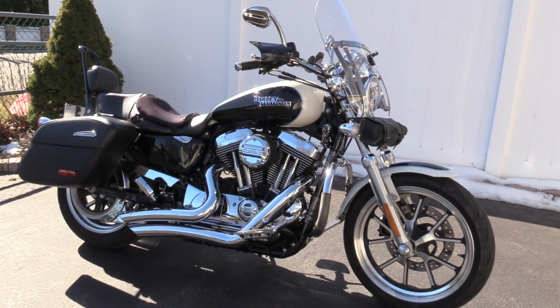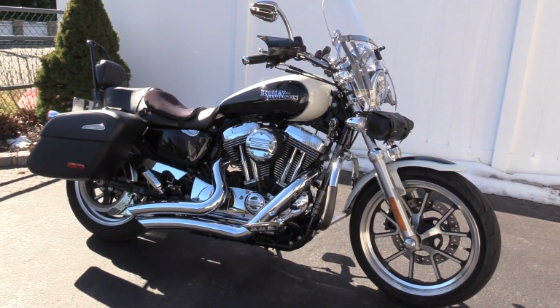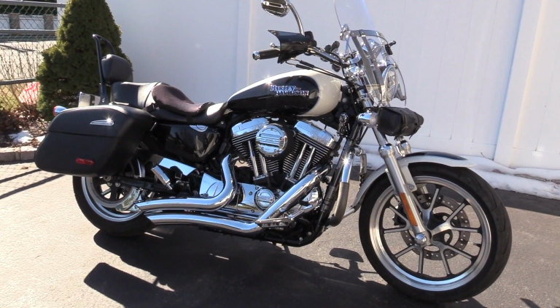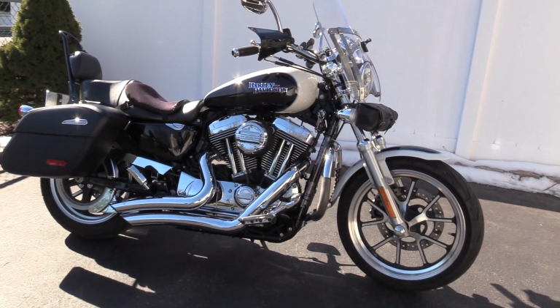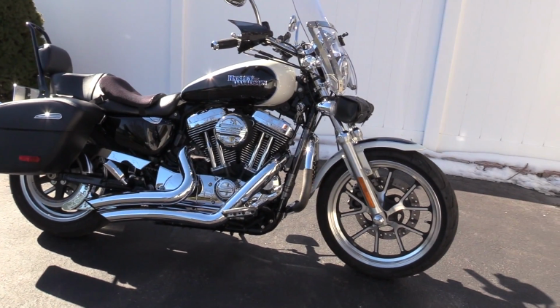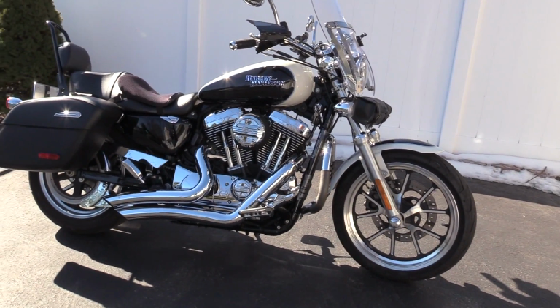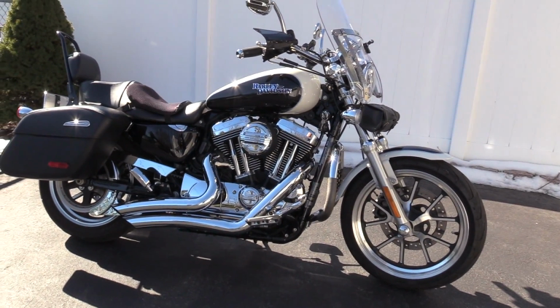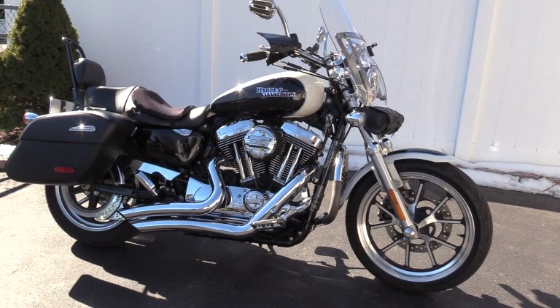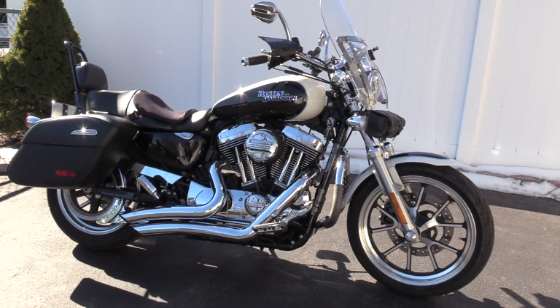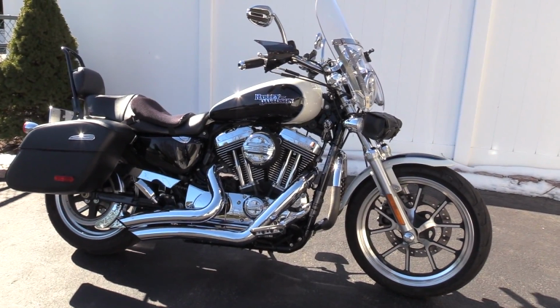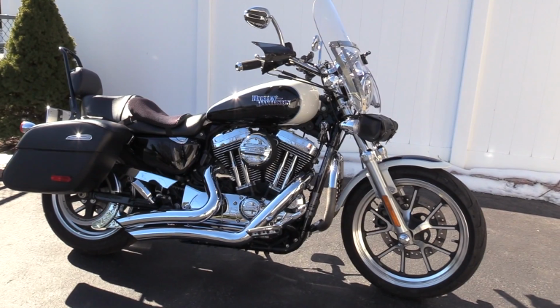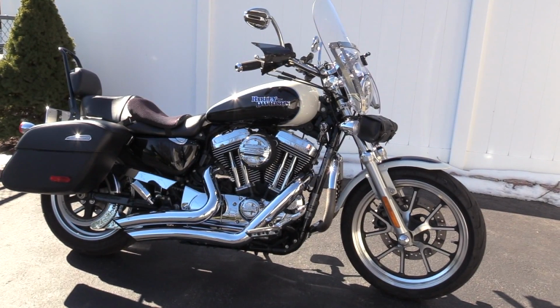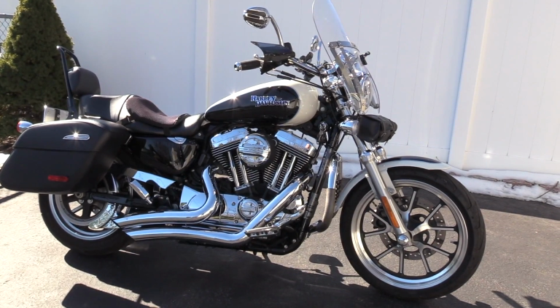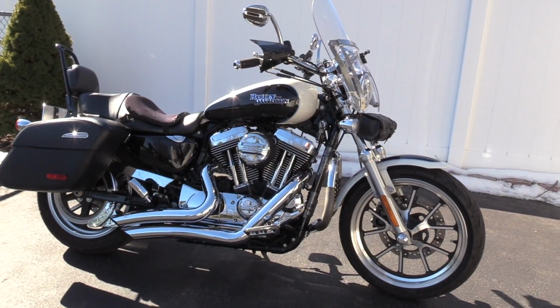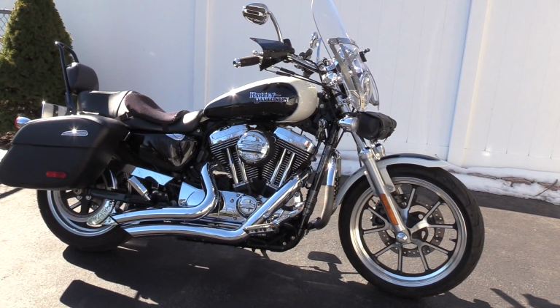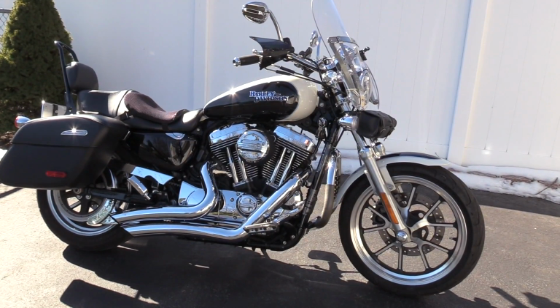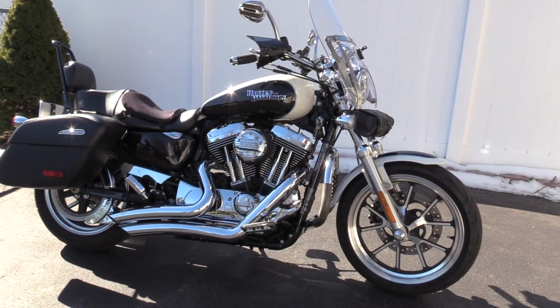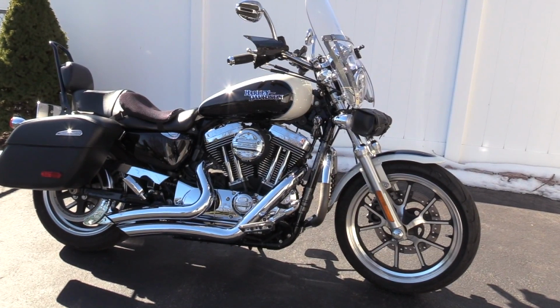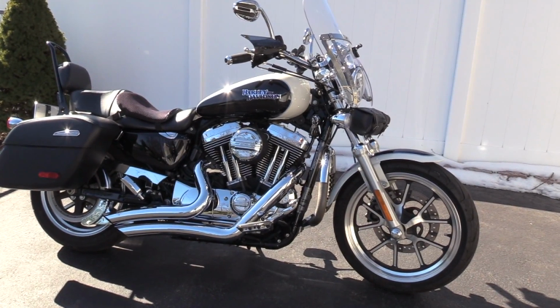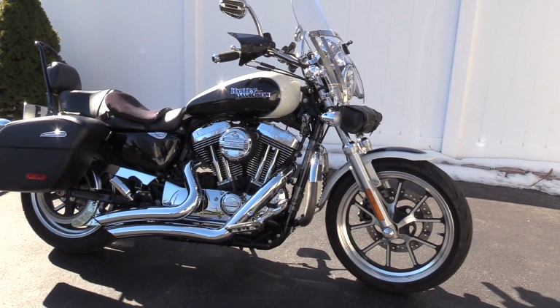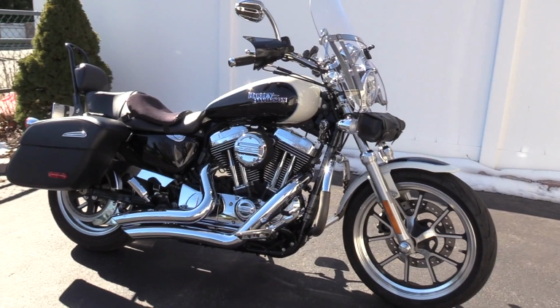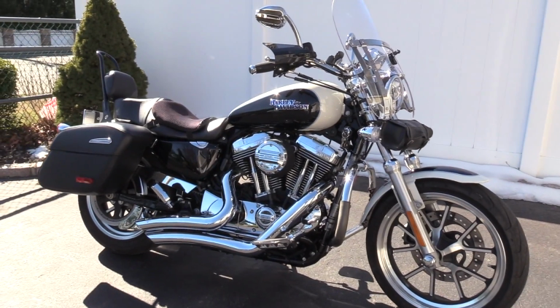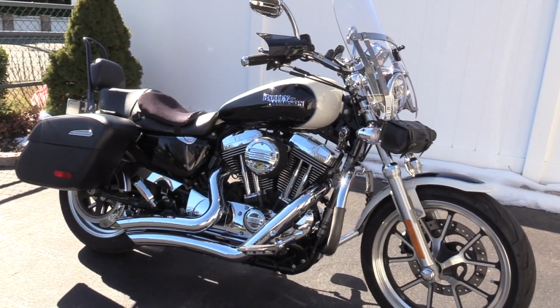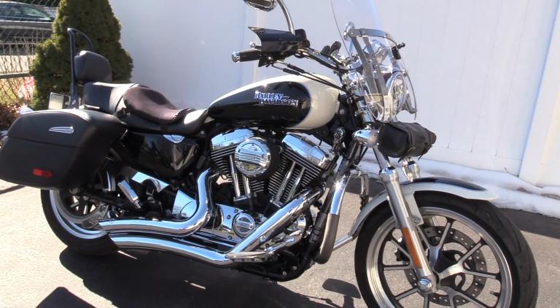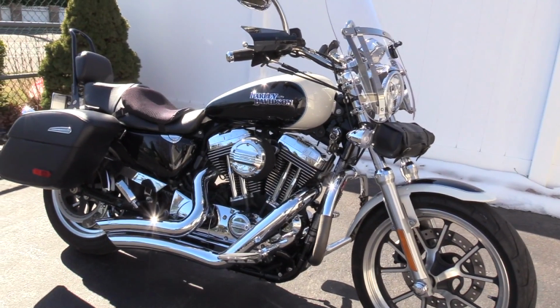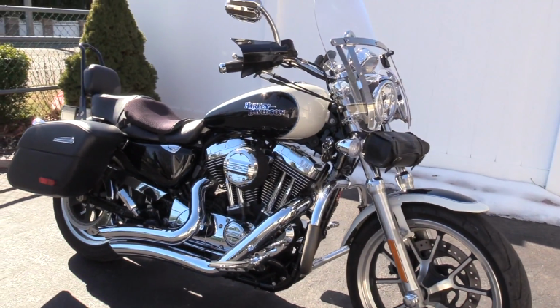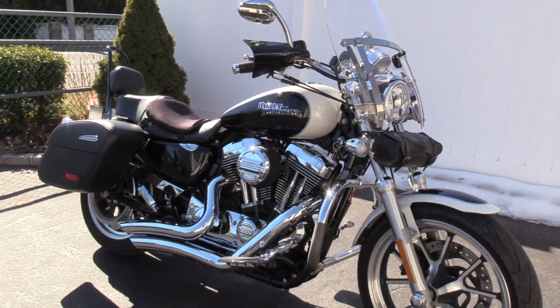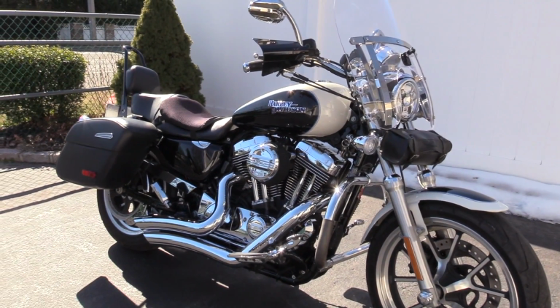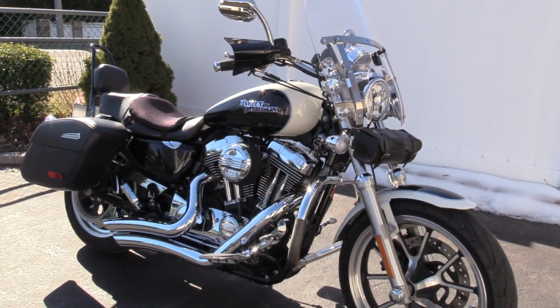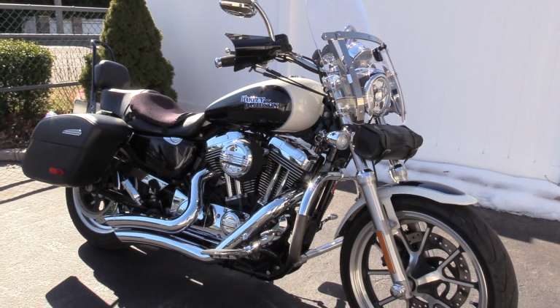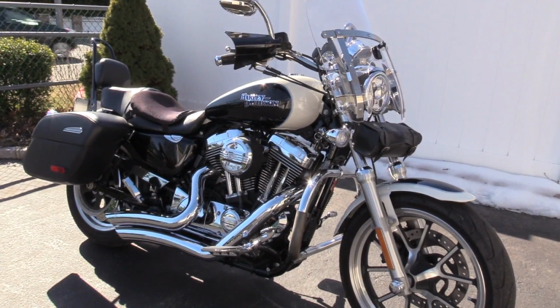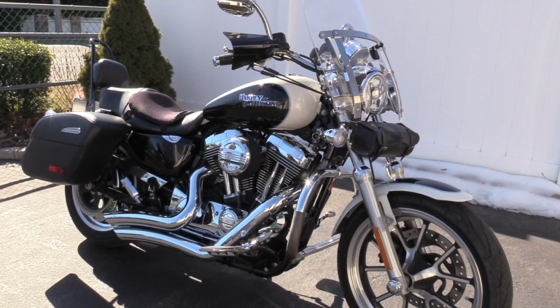So this is the bike. Like I said before, it's a Harley-Davidson Super Low 1200T. It's a 2014, and the T stands for Touring.